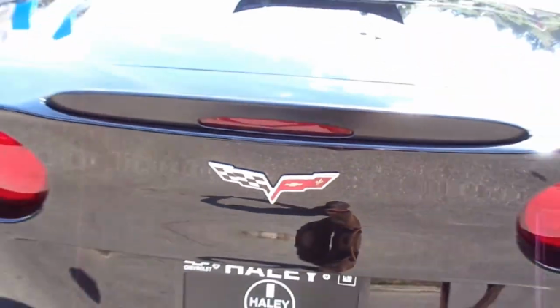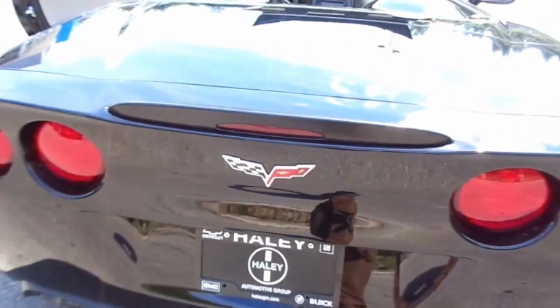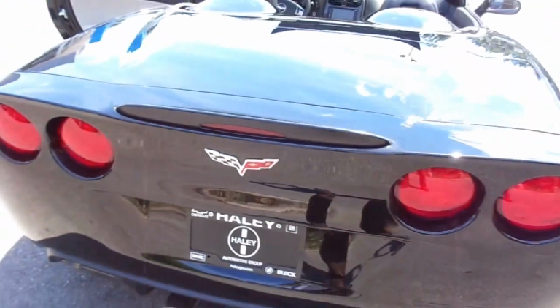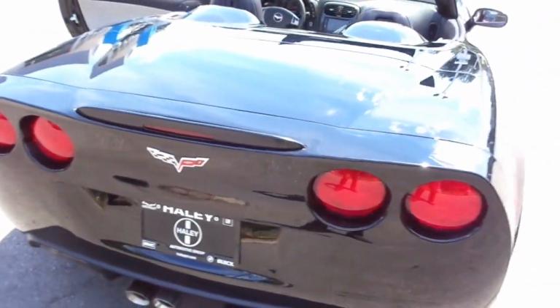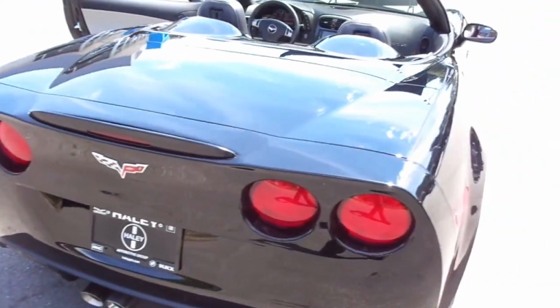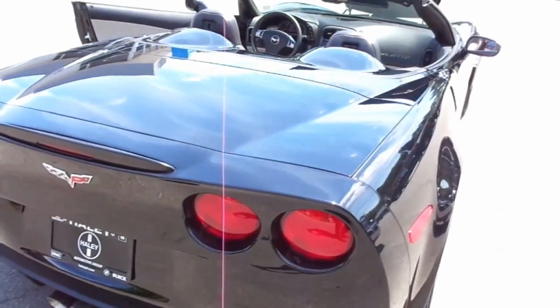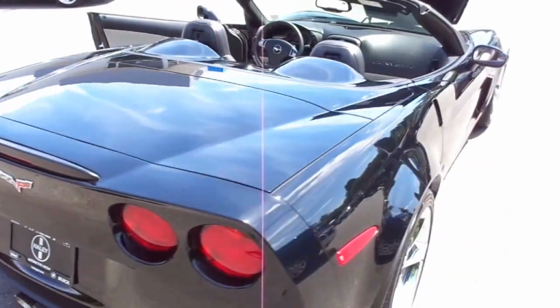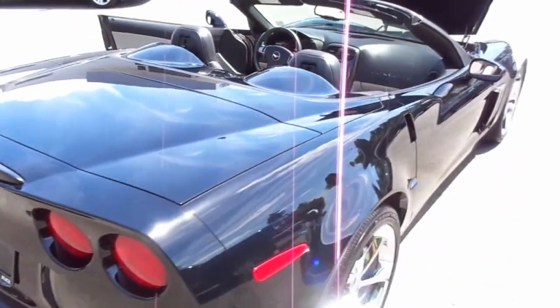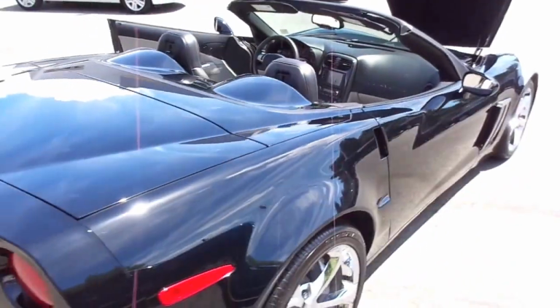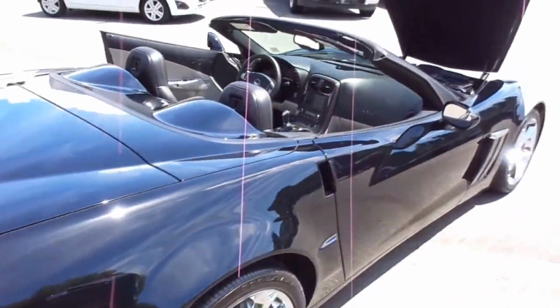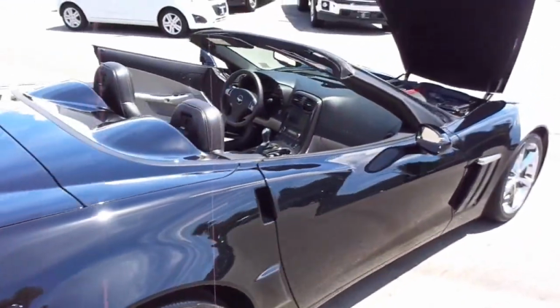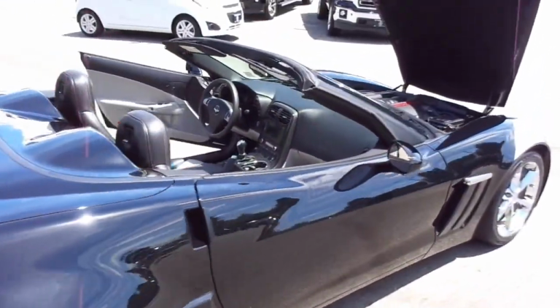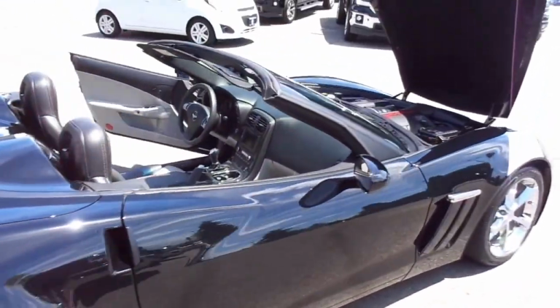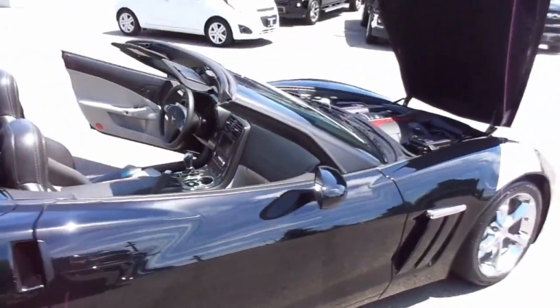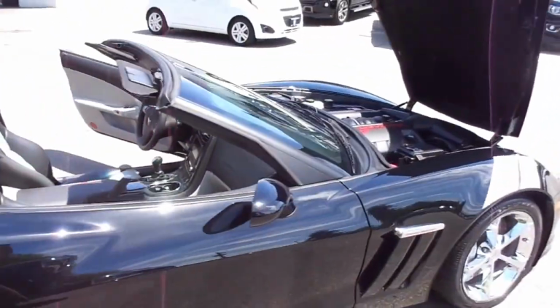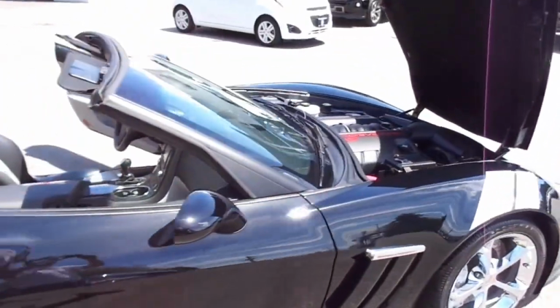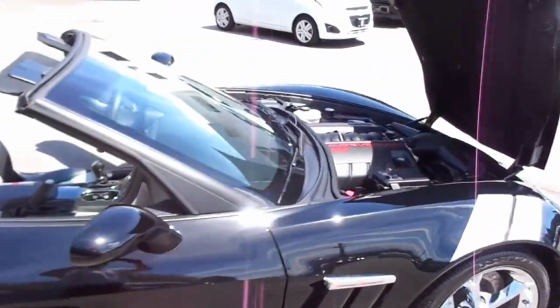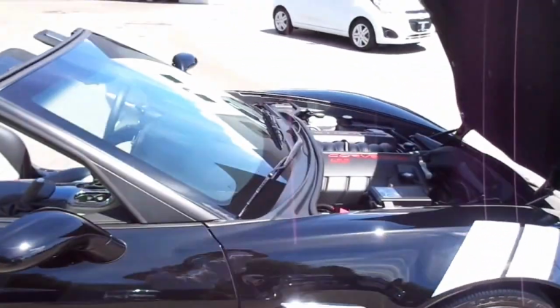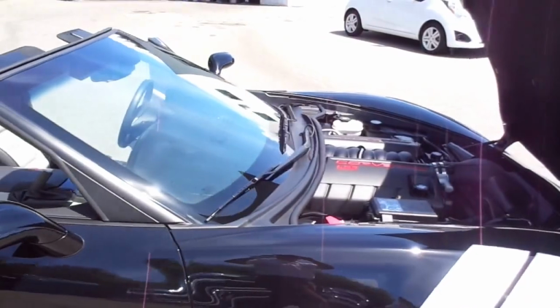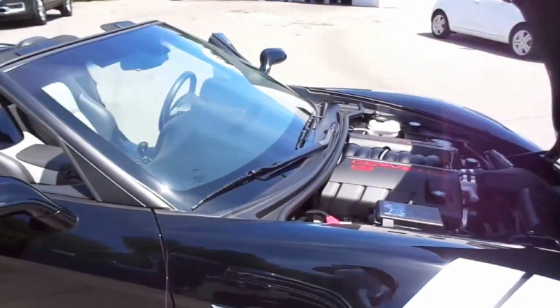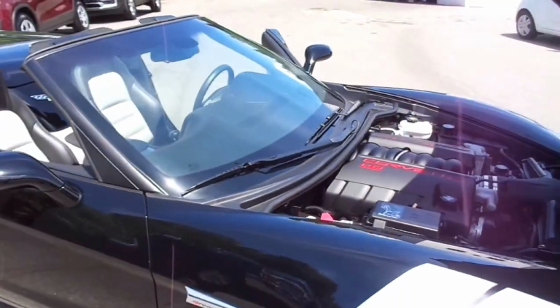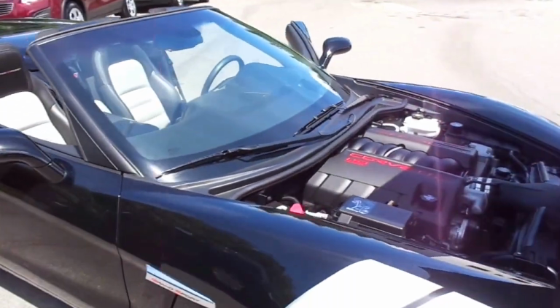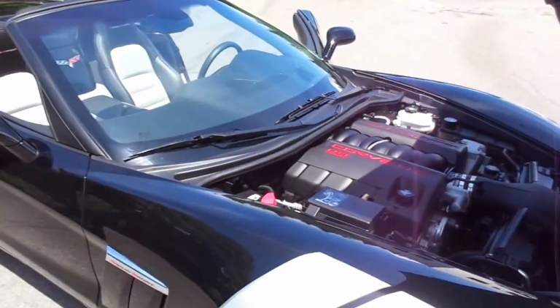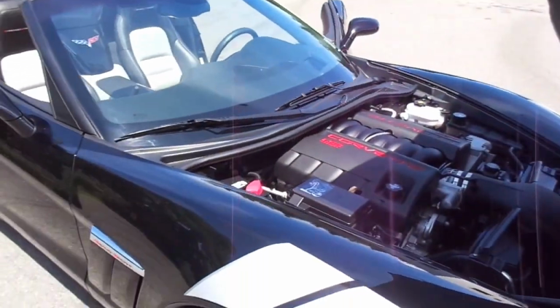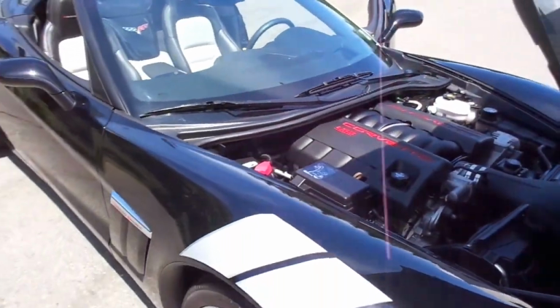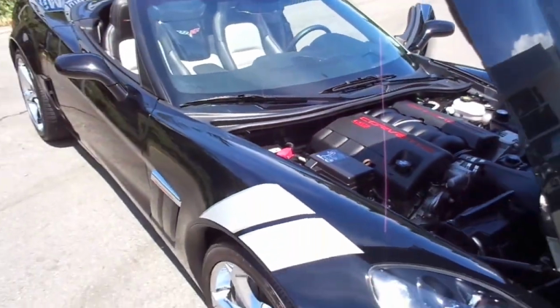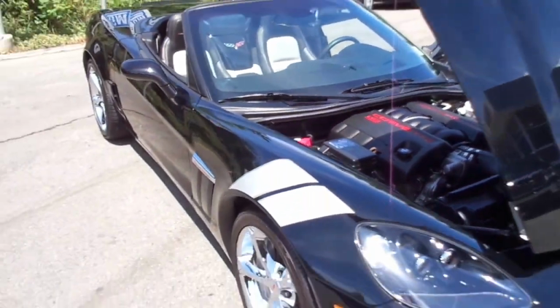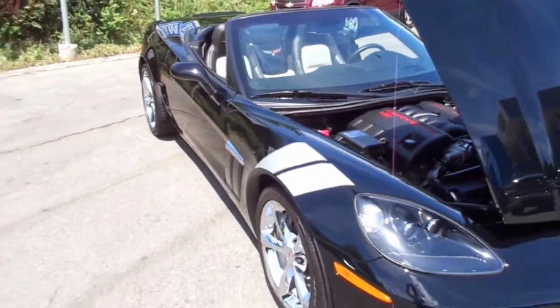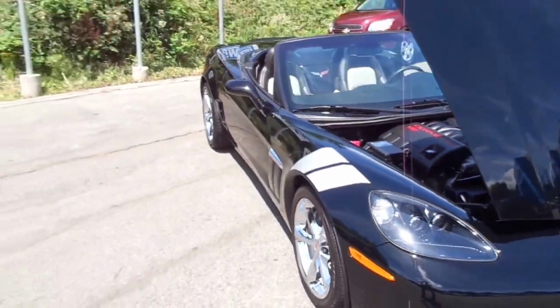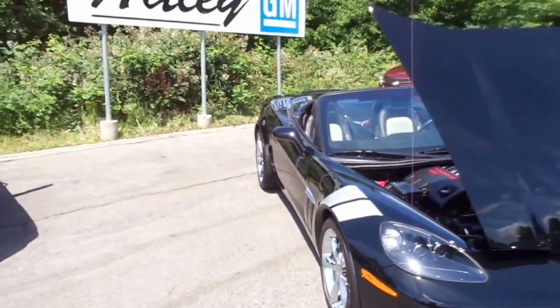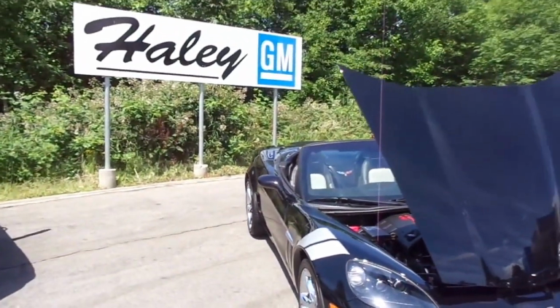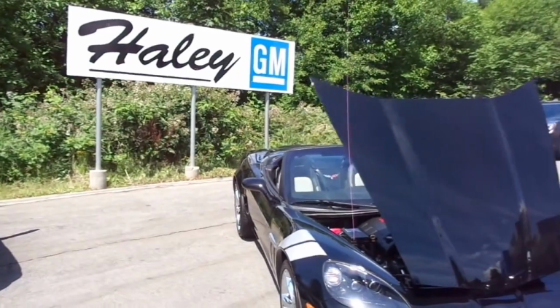This one-of-a-kind, rare 2011 Chevy Corvette could be yours. Give us a call — Haley GM, 604-885-5131.